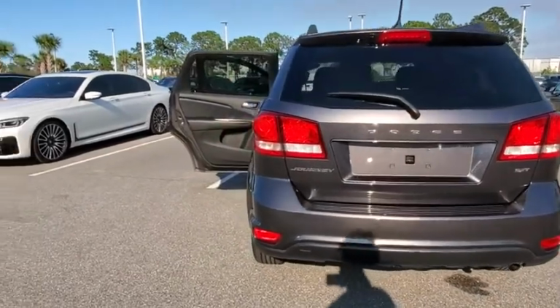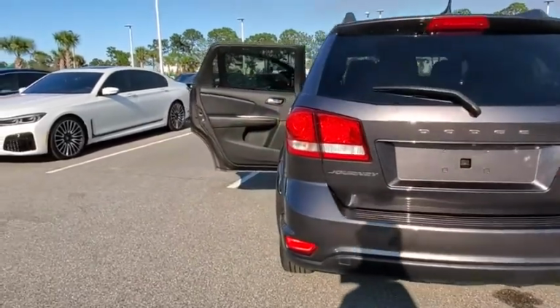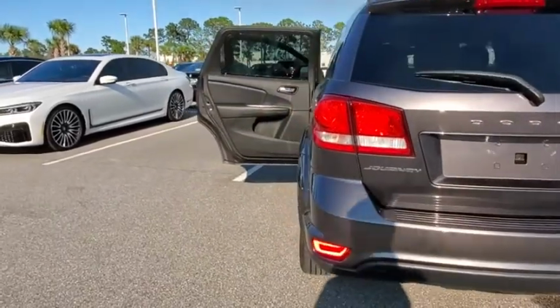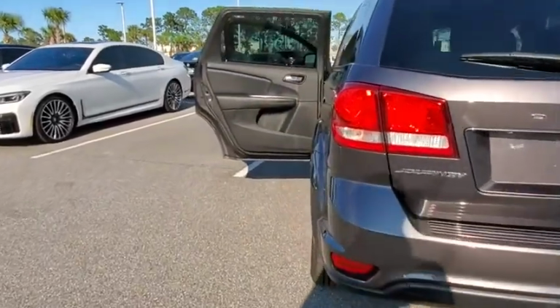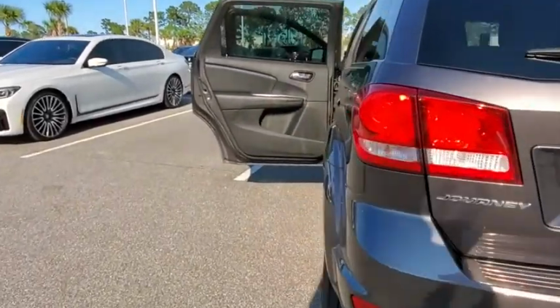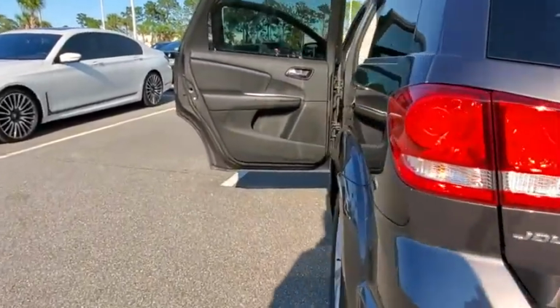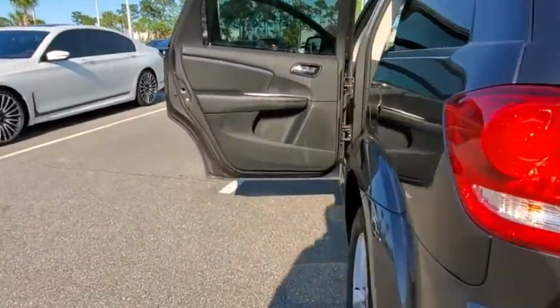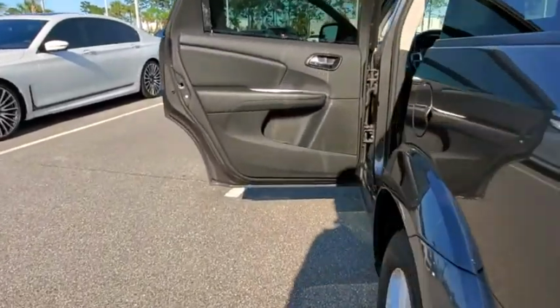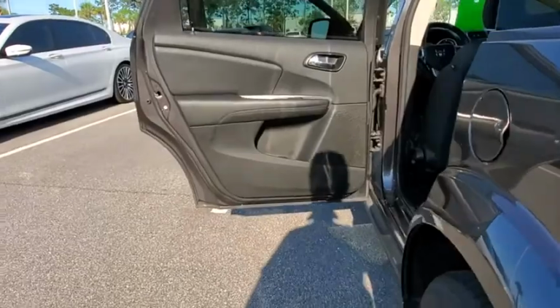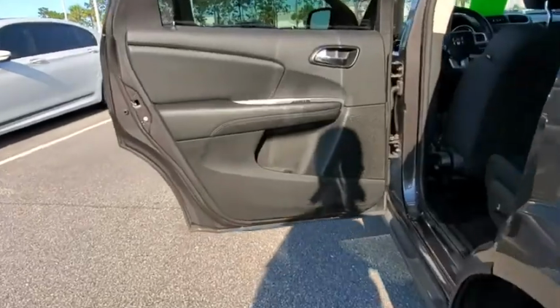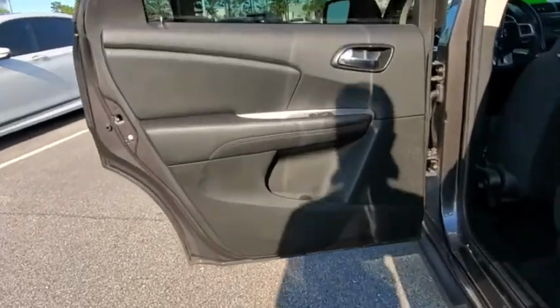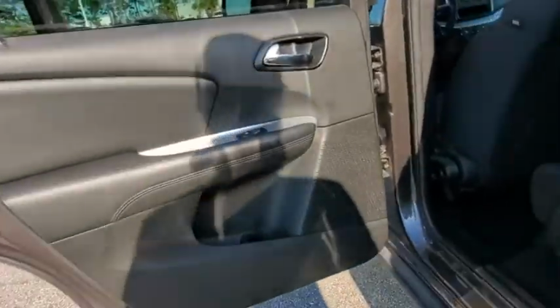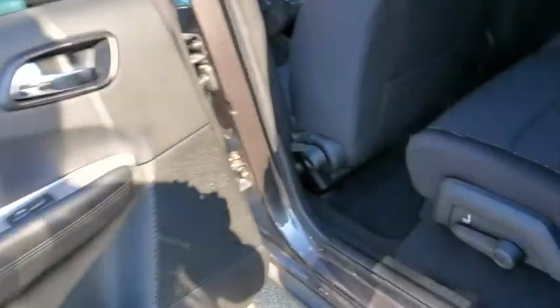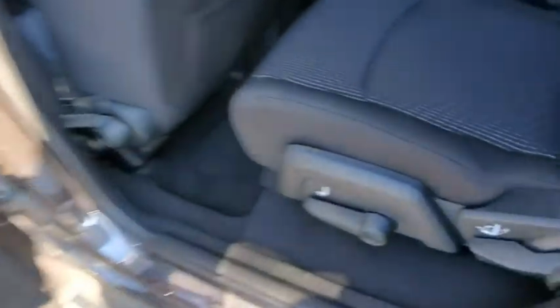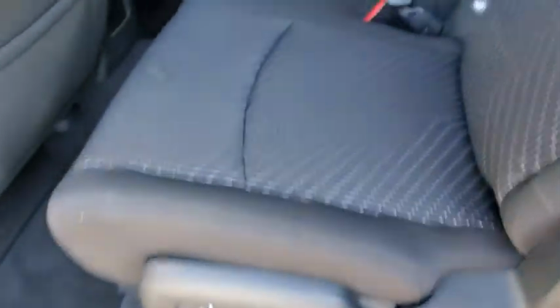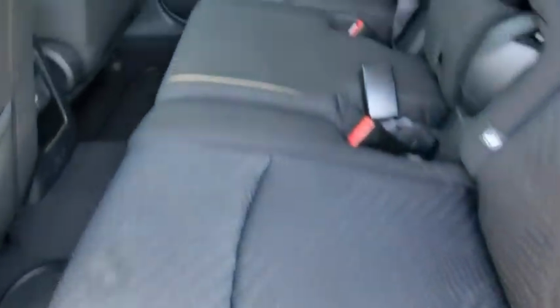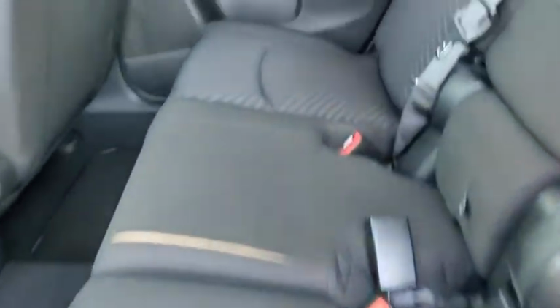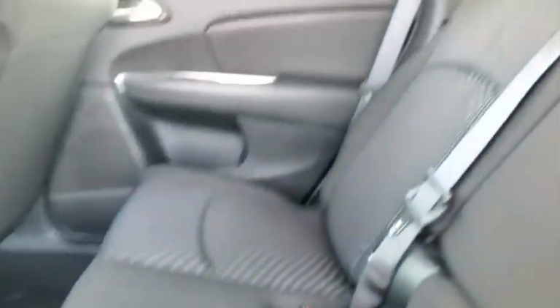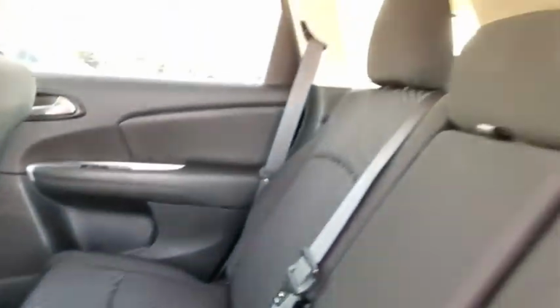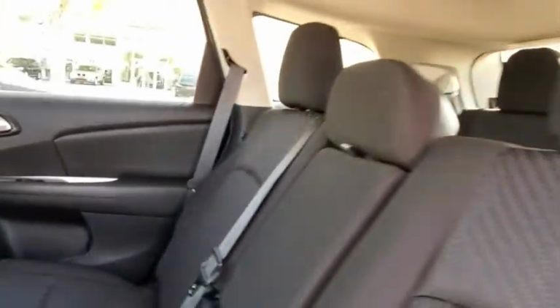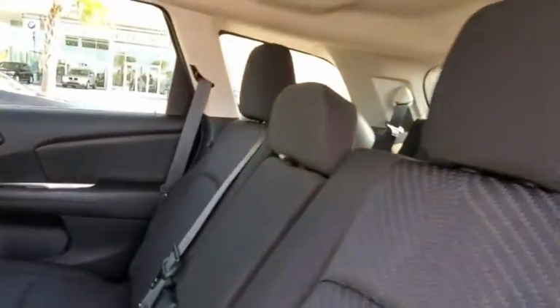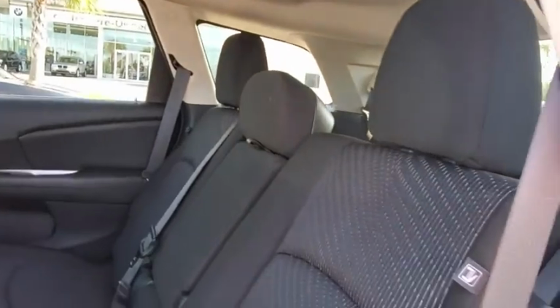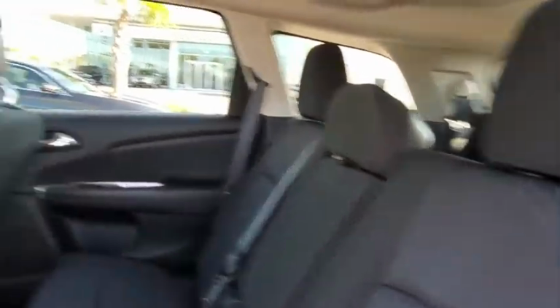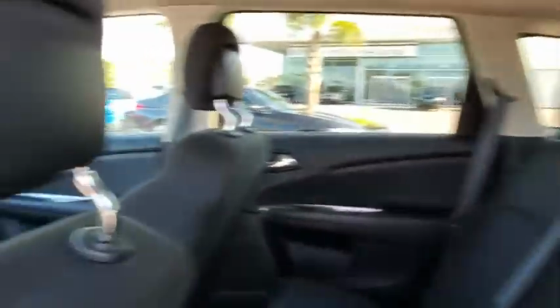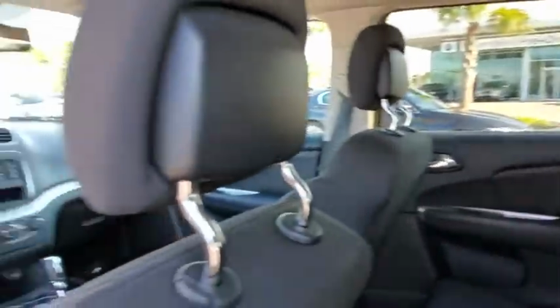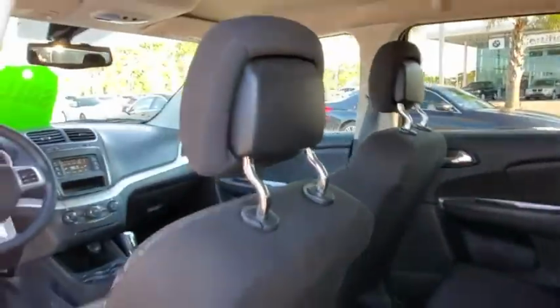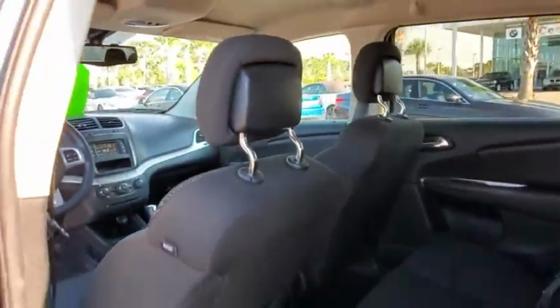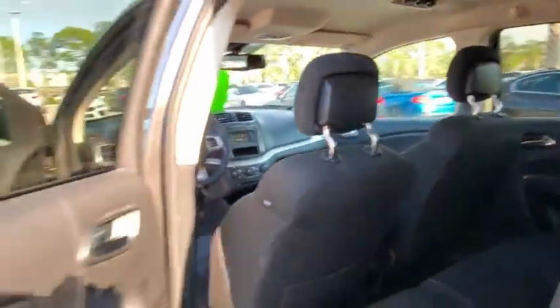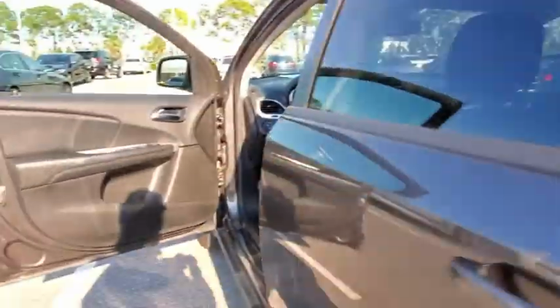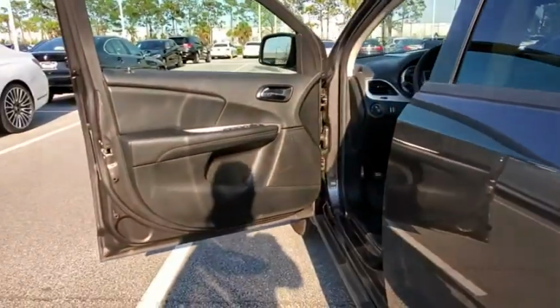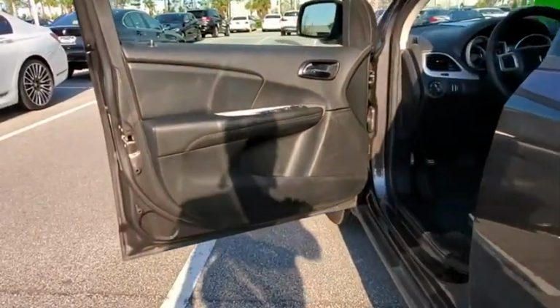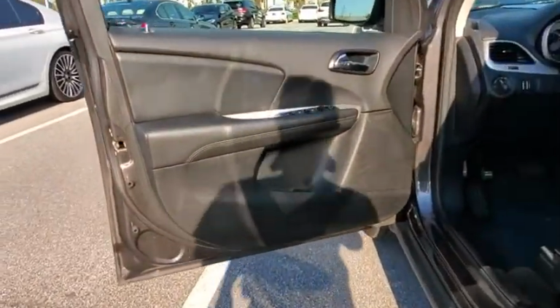Steering wheel audio controls, keyless entry, traction control, stability control, anti-lock braking system, adjustable steering wheel, power steering, keyless start, cruise control, four-wheel disc brakes, aluminum wheels.